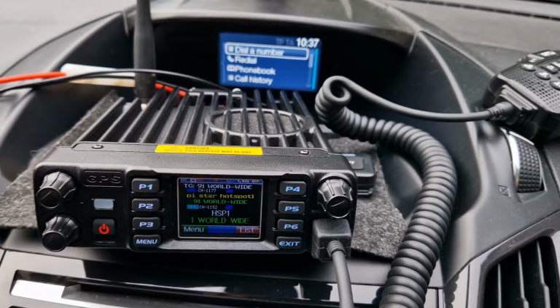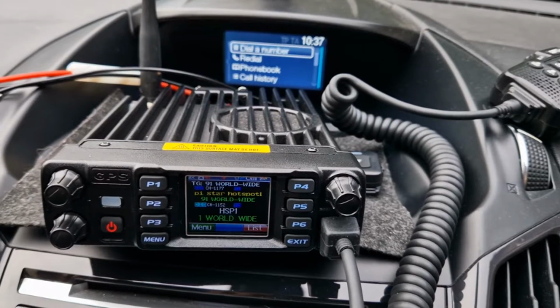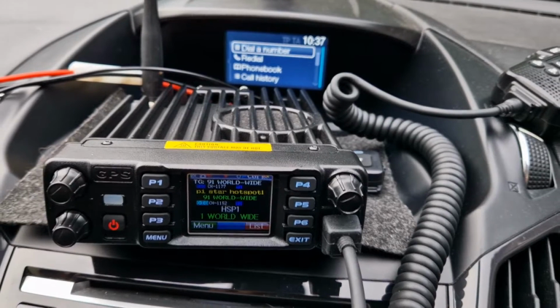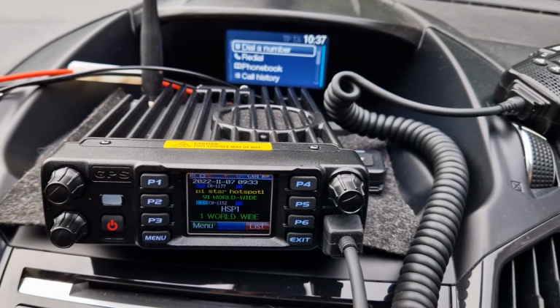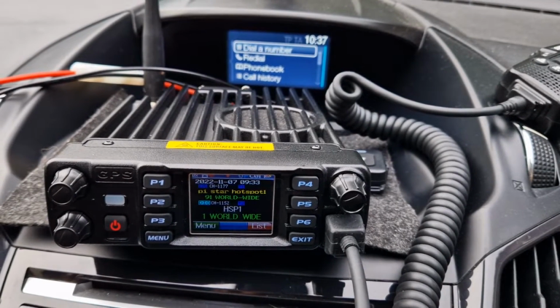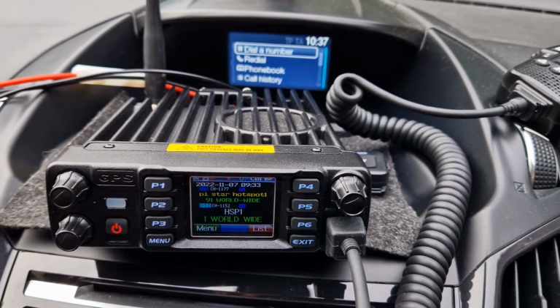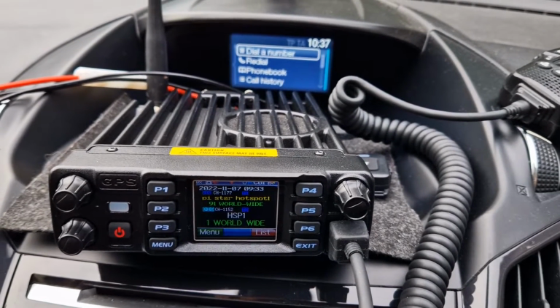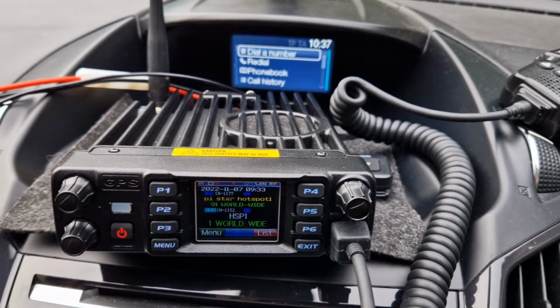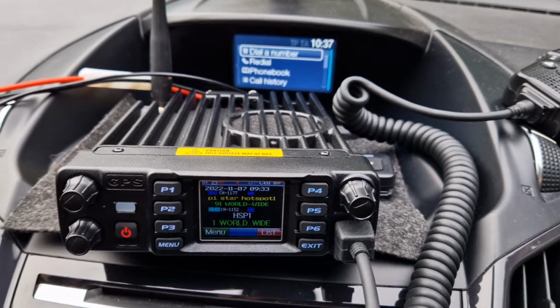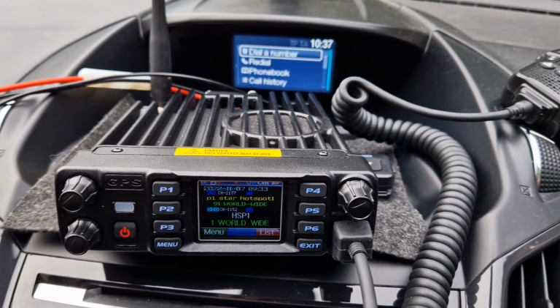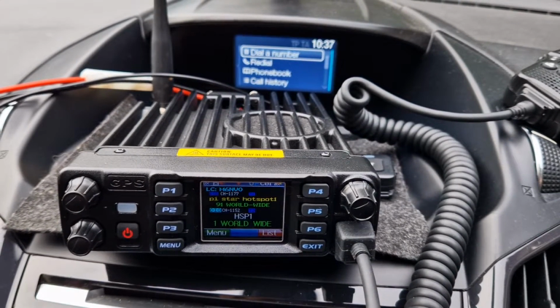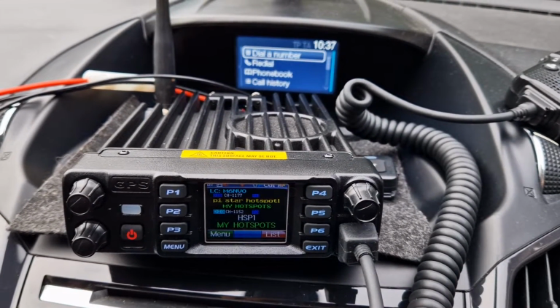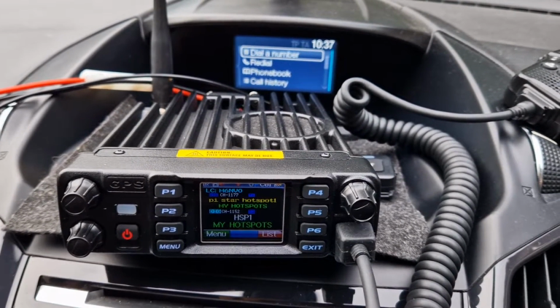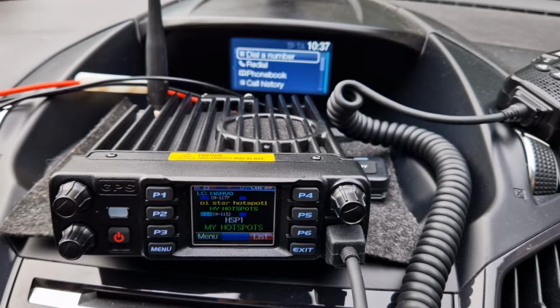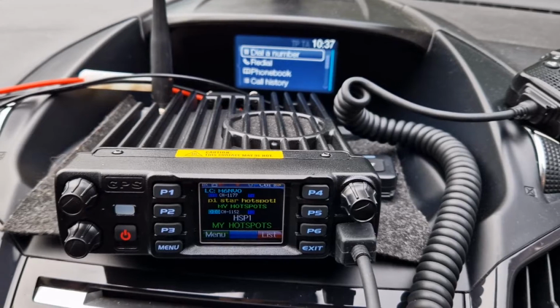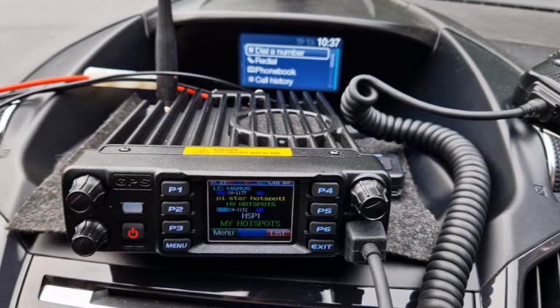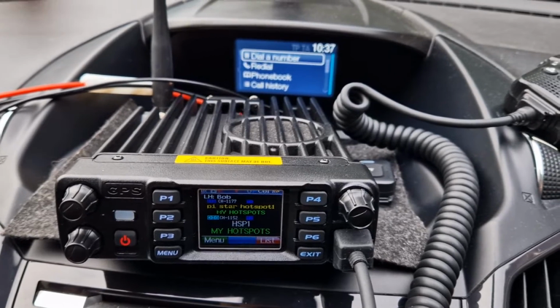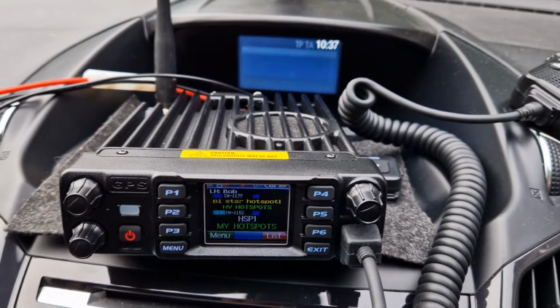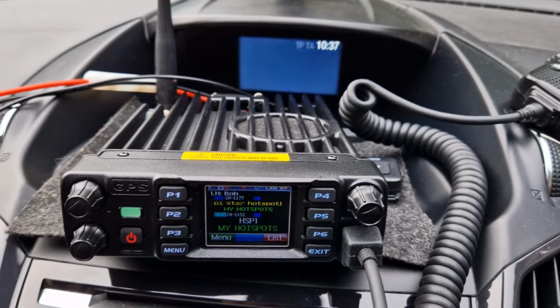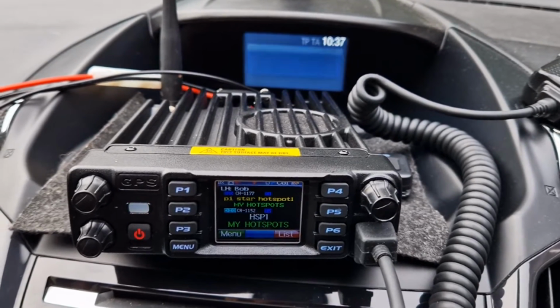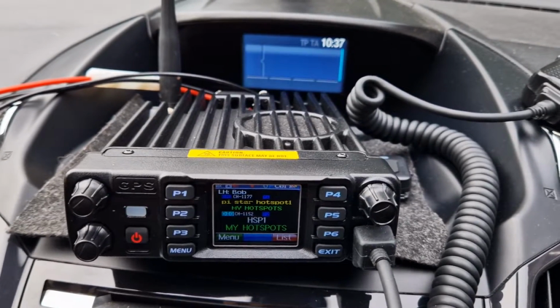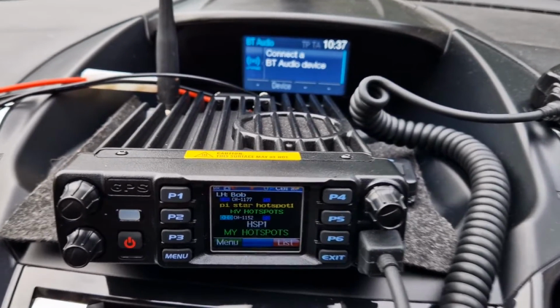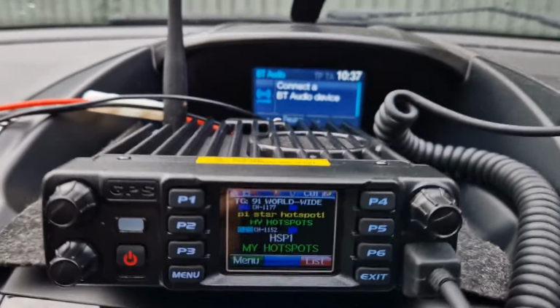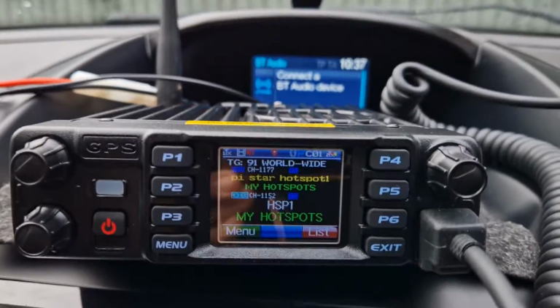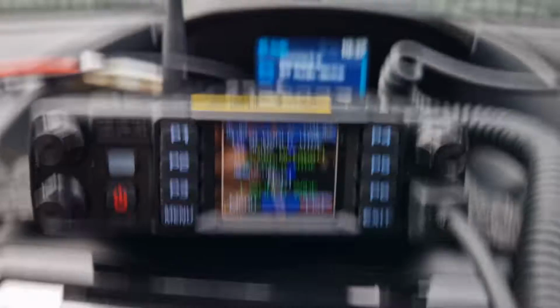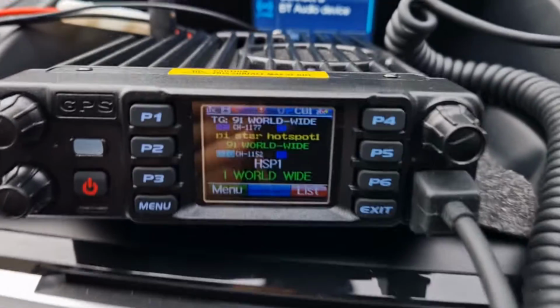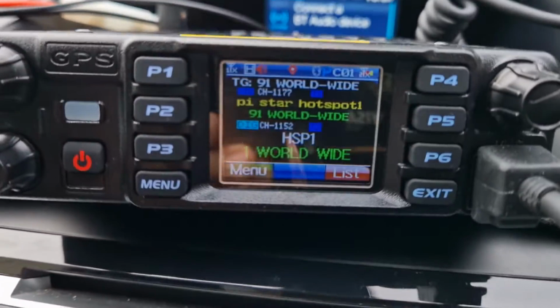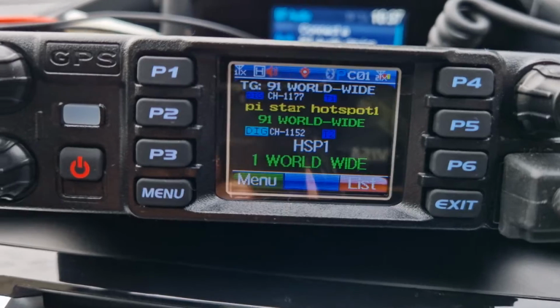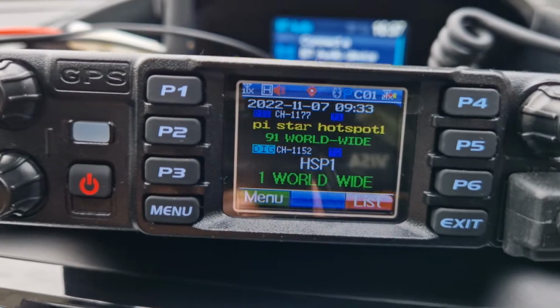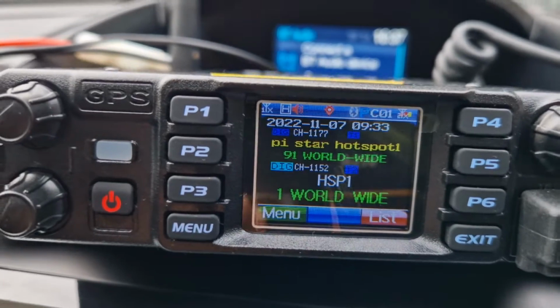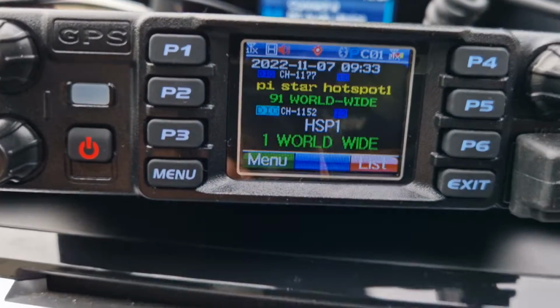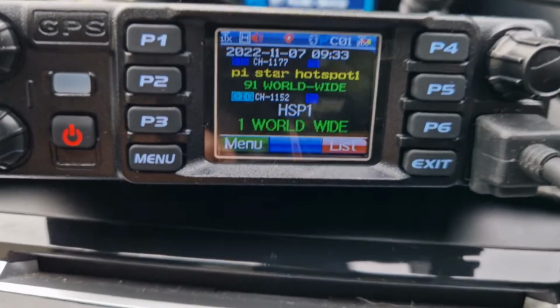Mzero FXB, welcome to my channel. We tried to pair the Anytone 578 with my Ford Cougar on Bluetooth but no luck. Anyway, it's out here — we've got the GPS antenna on the roof which I will show you.